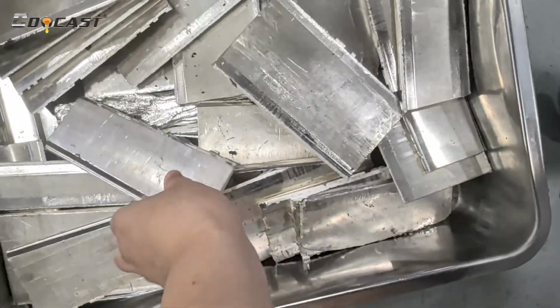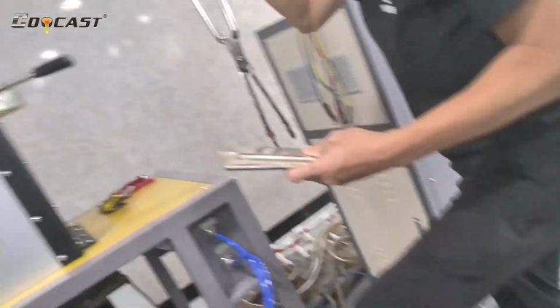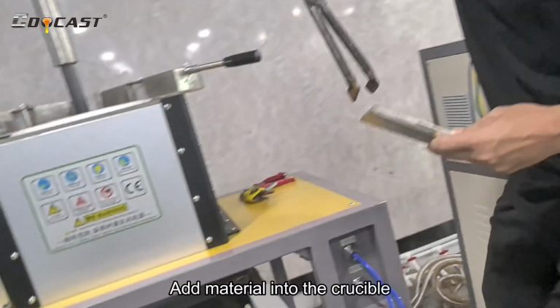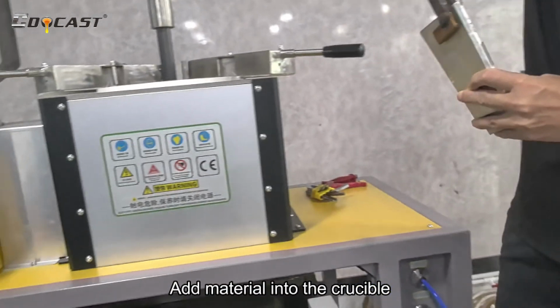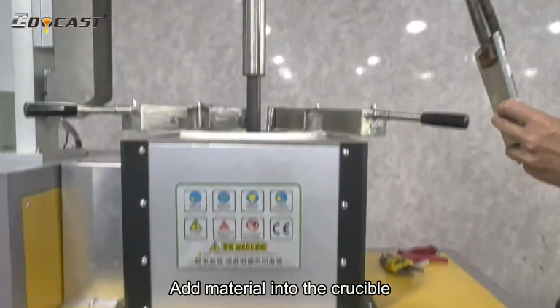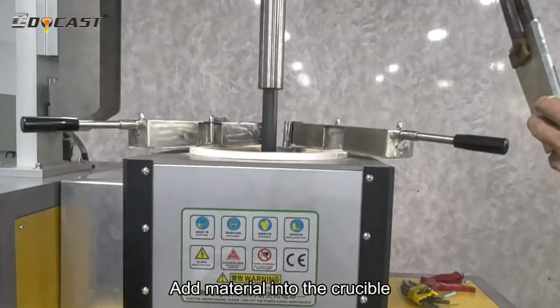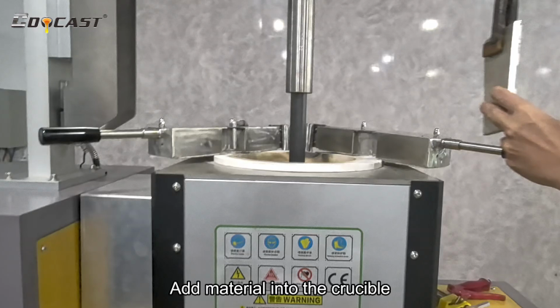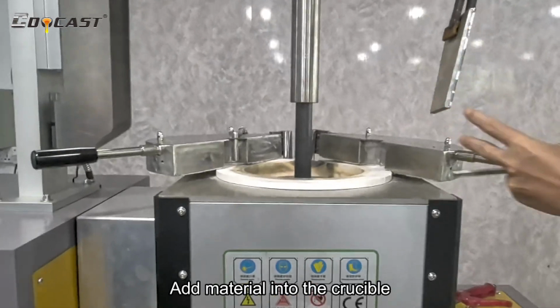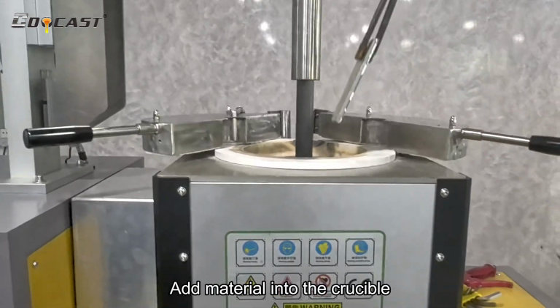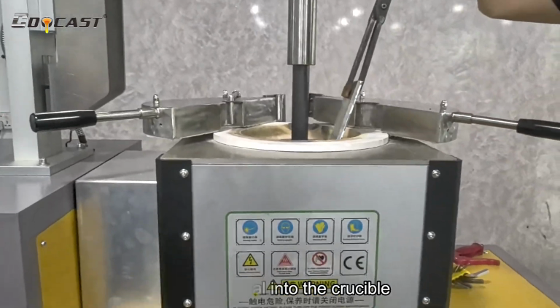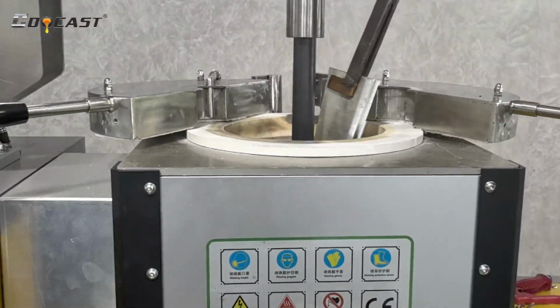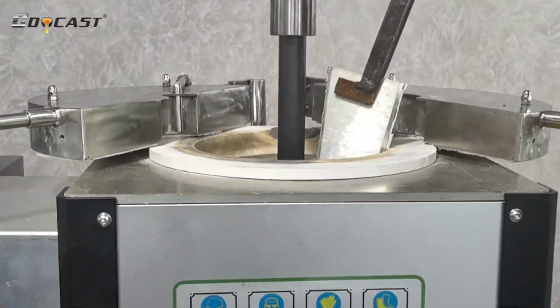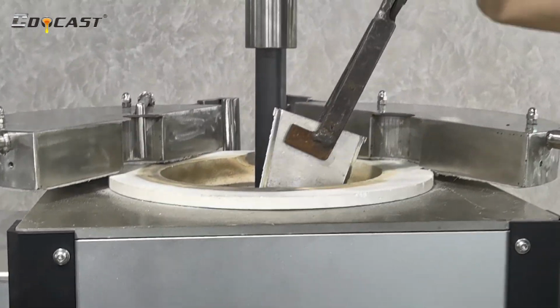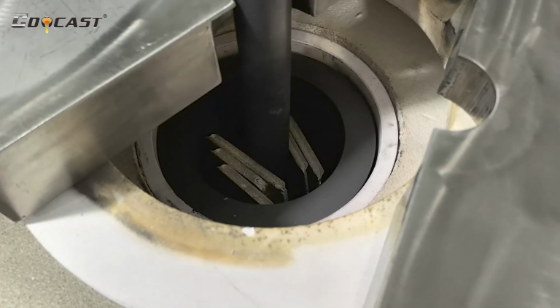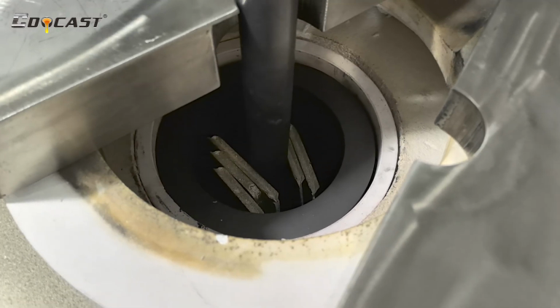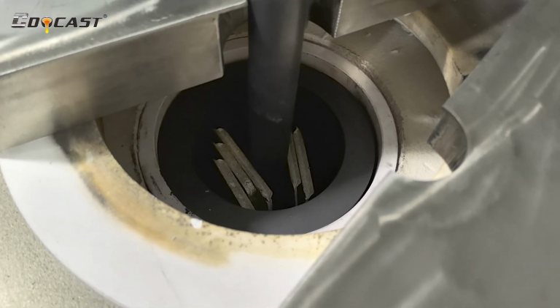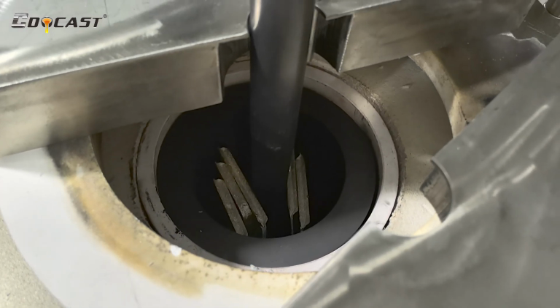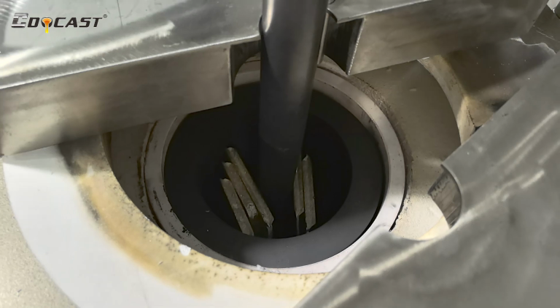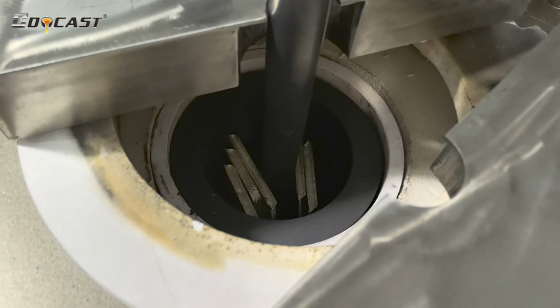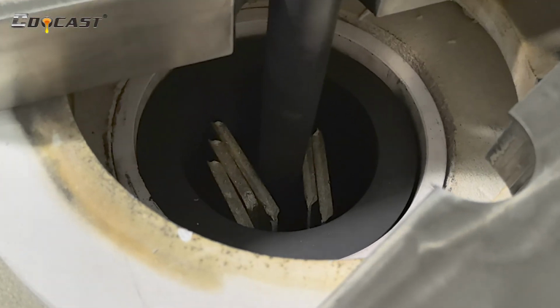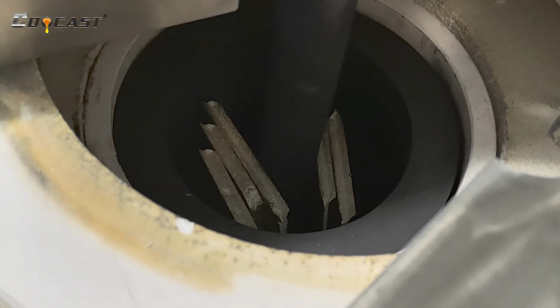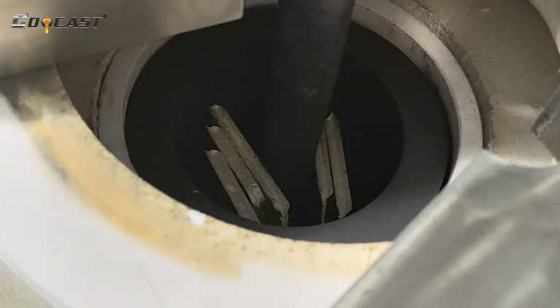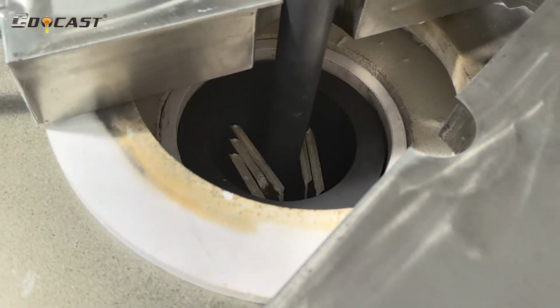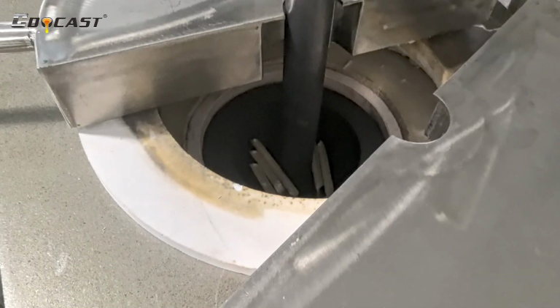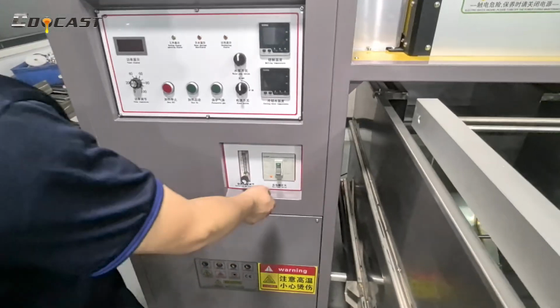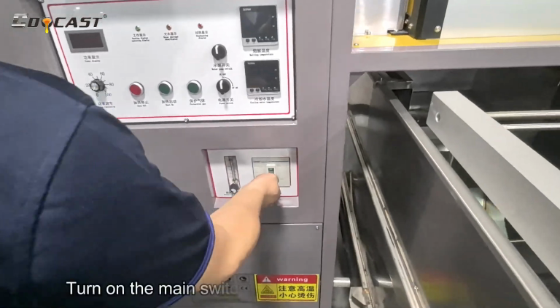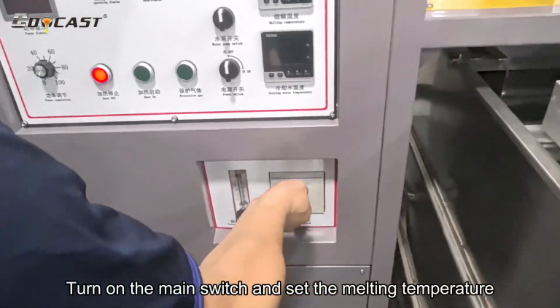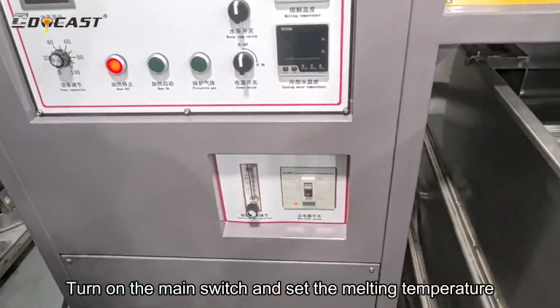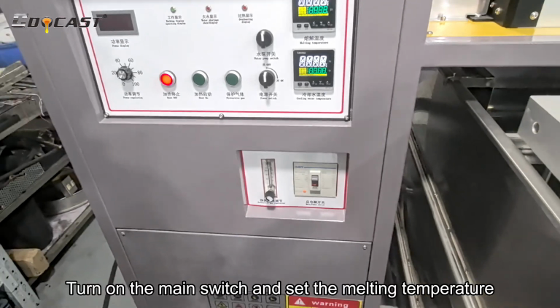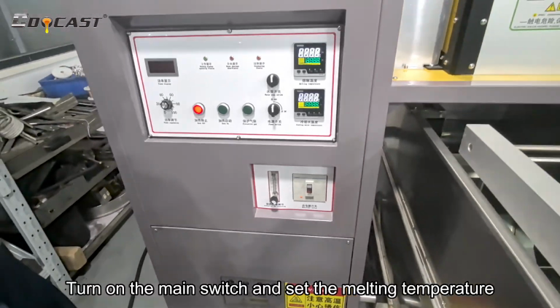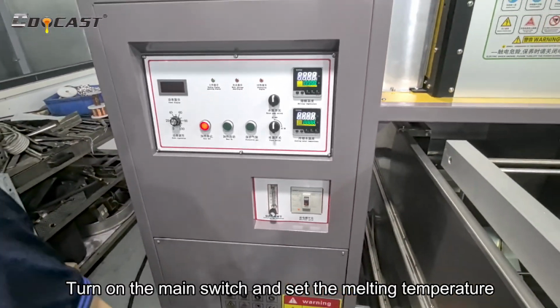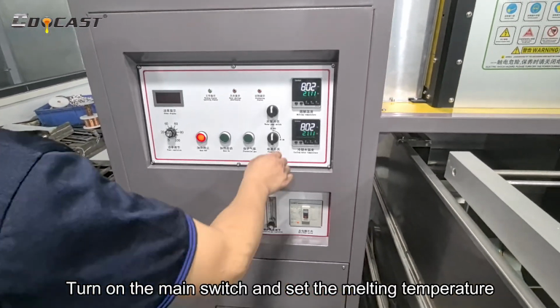Add material into the crucible, then turn on the main switch and set the melting temperature.